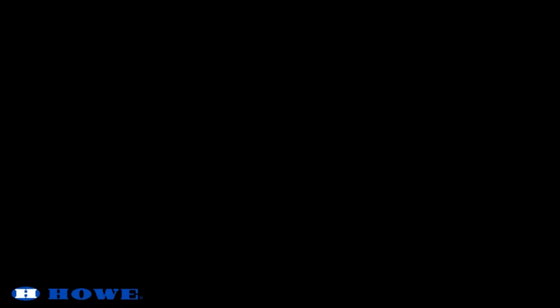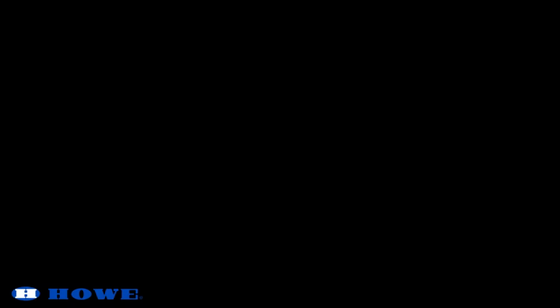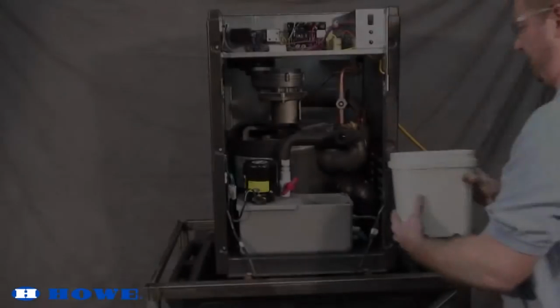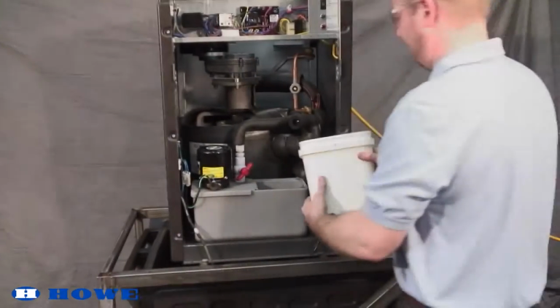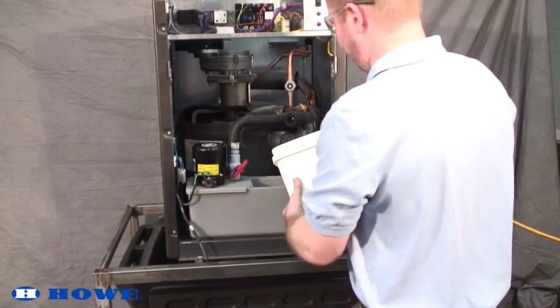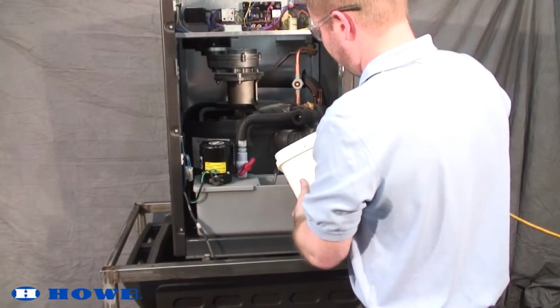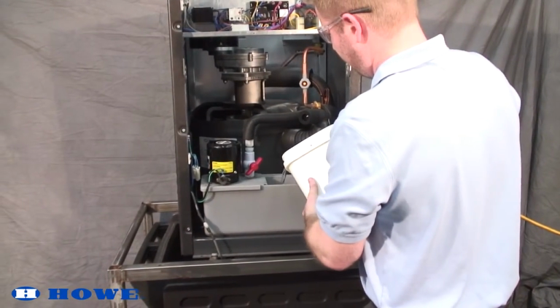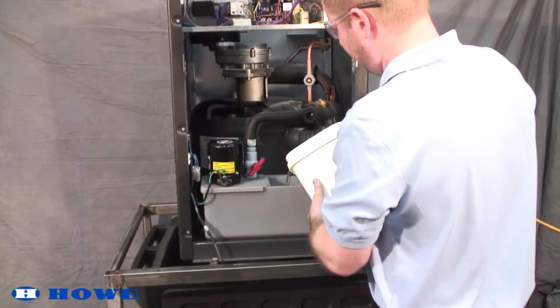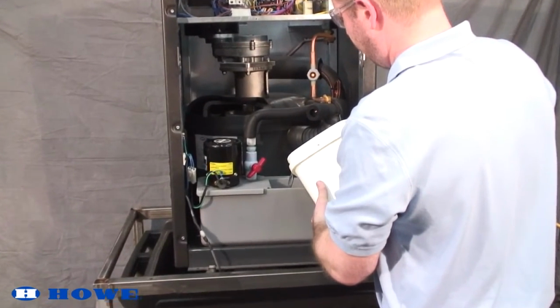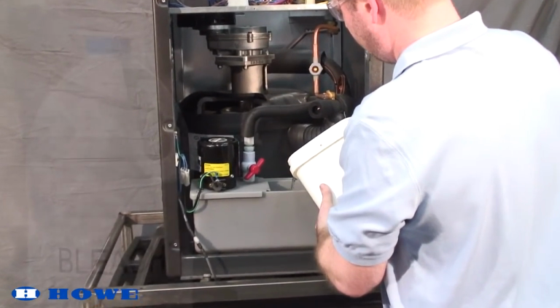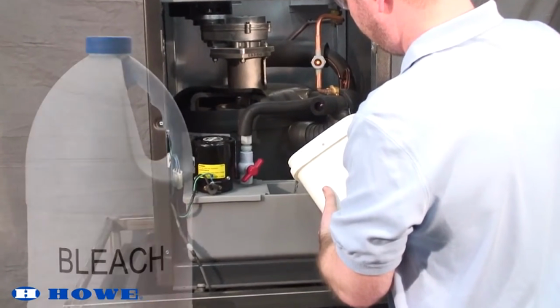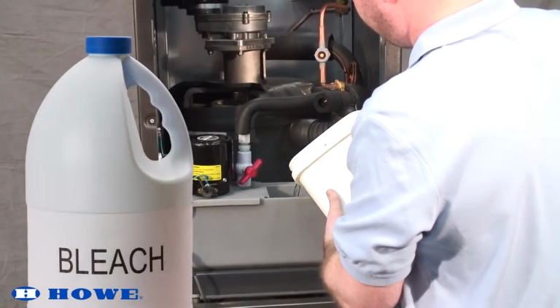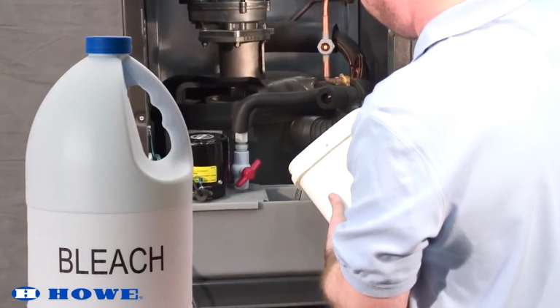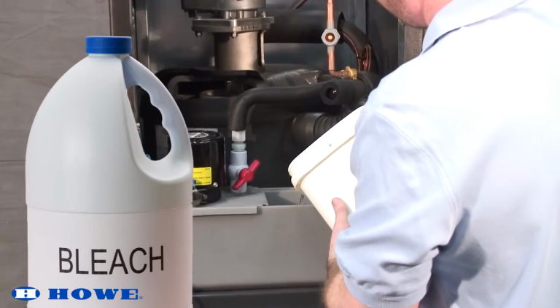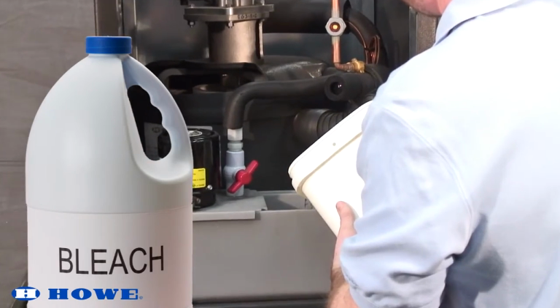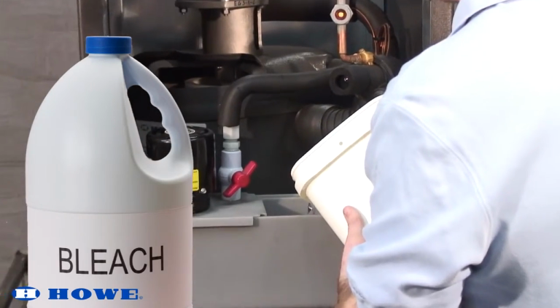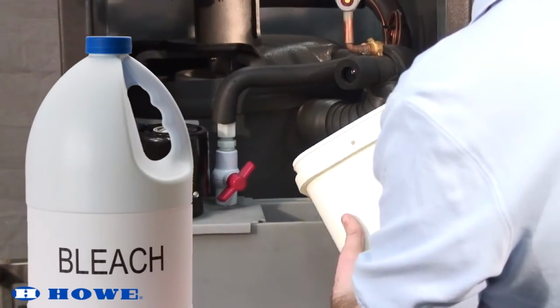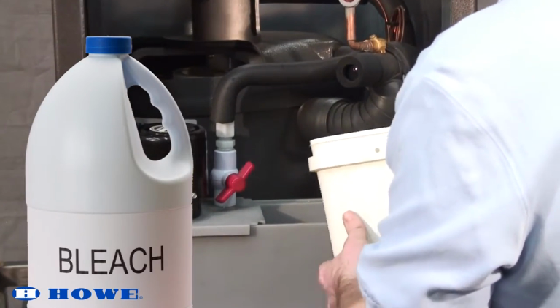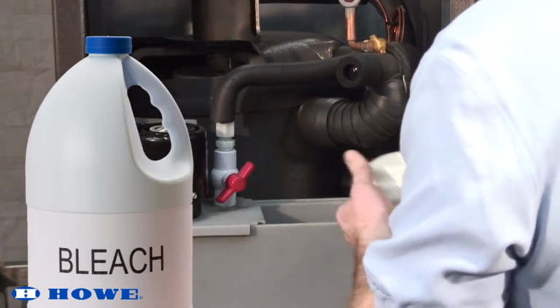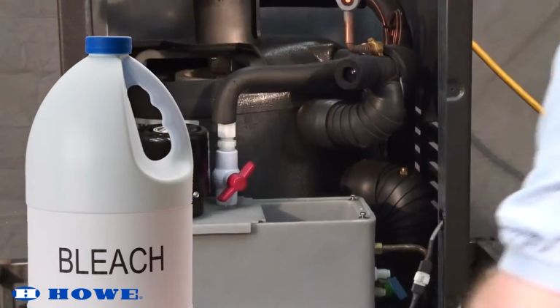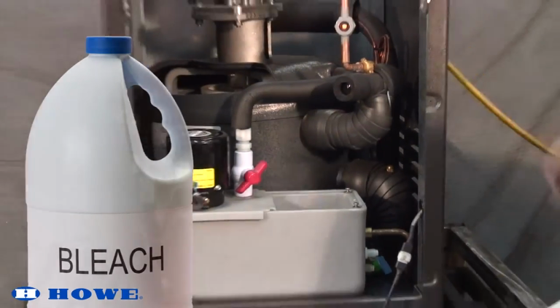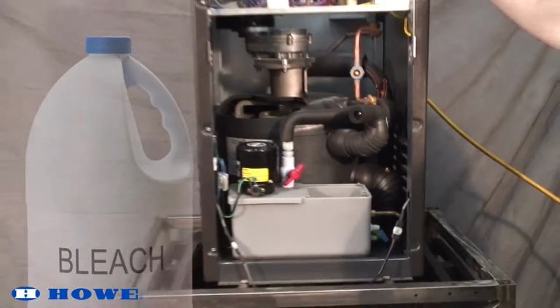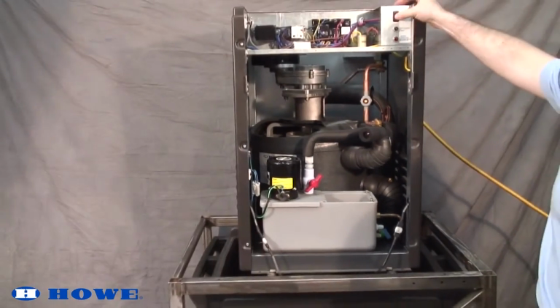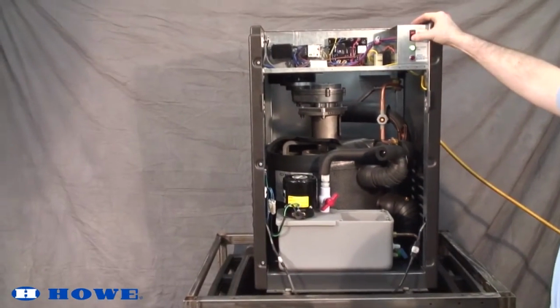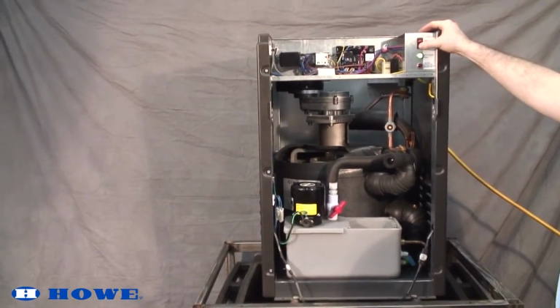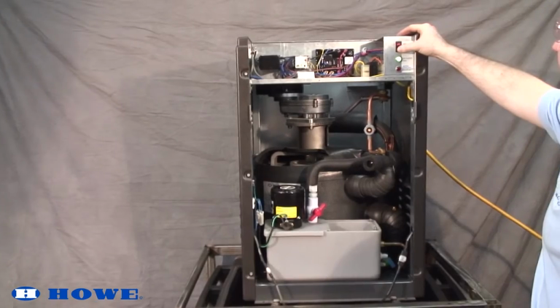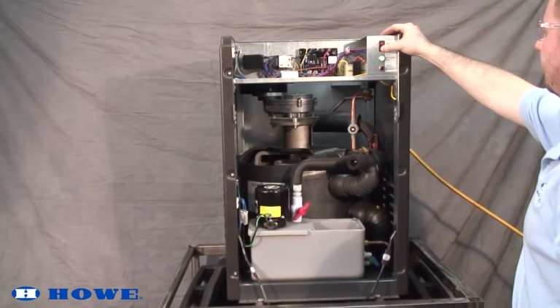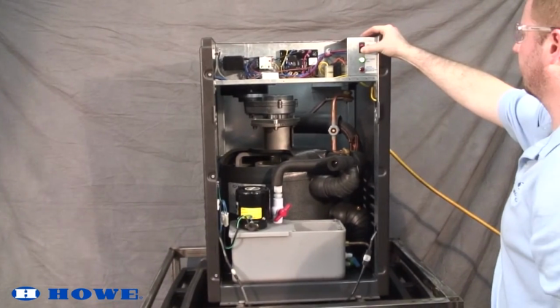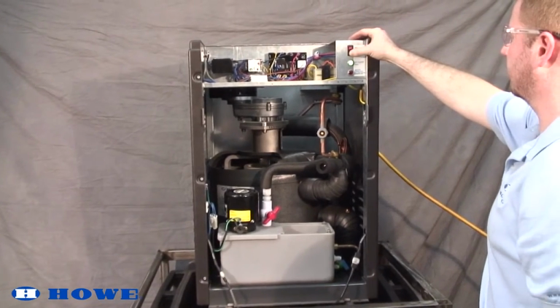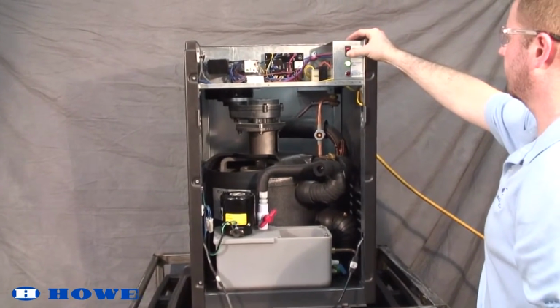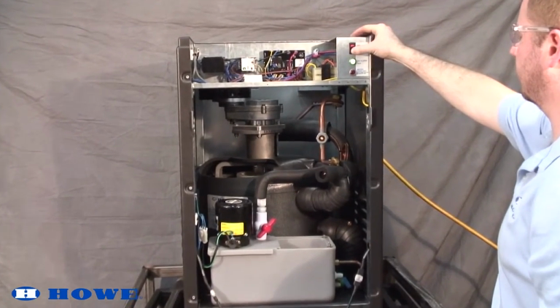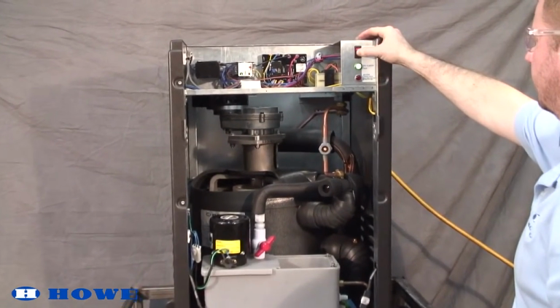To sanitize the machine, repeat the cleaning process using a 1 to 16 bleach to warm water solution instead of the cleaning solution. Be sure to rinse the machine thoroughly with fresh water after cleaning and sanitizing.